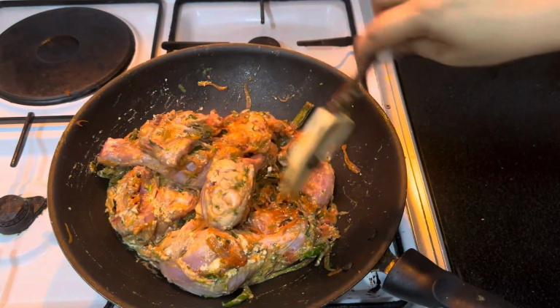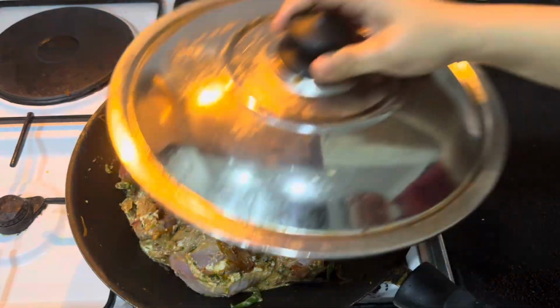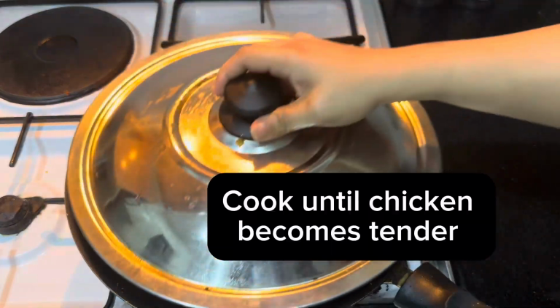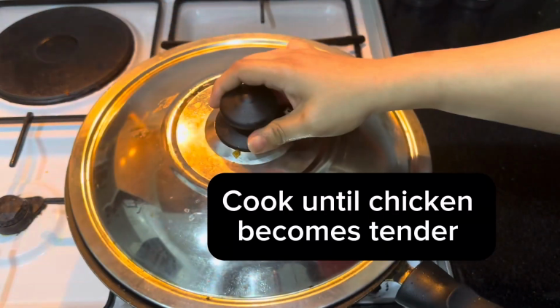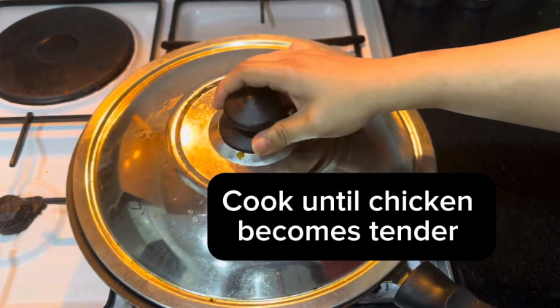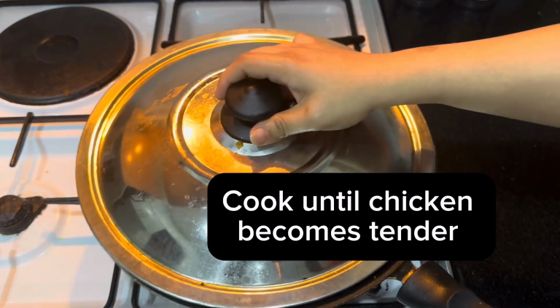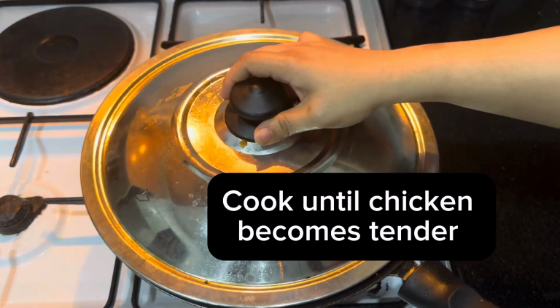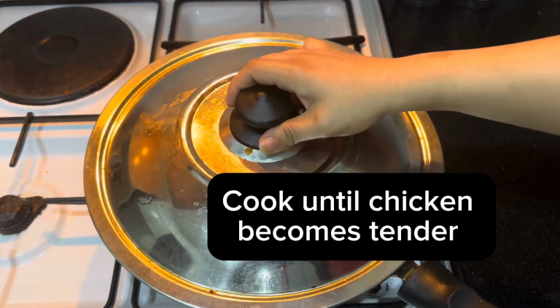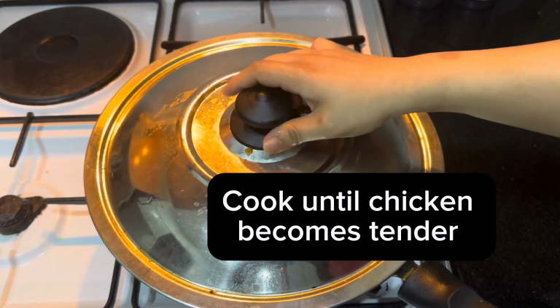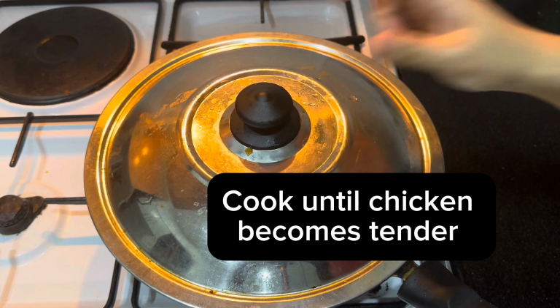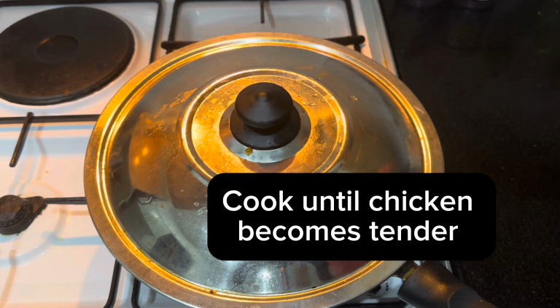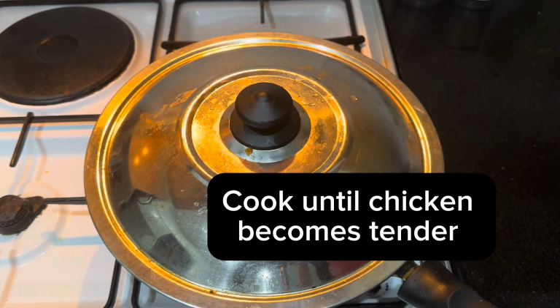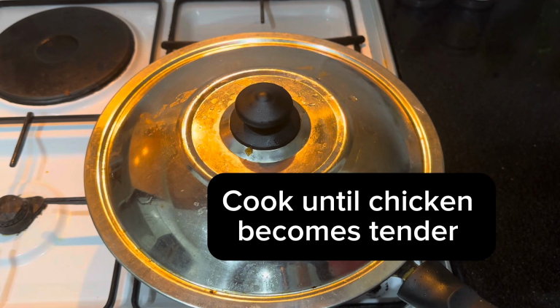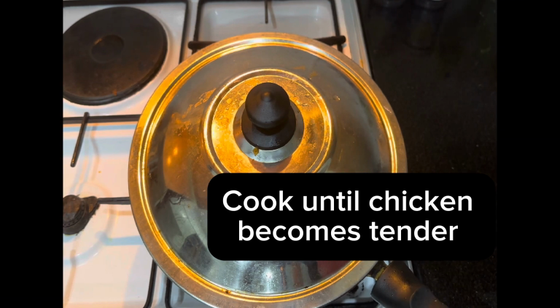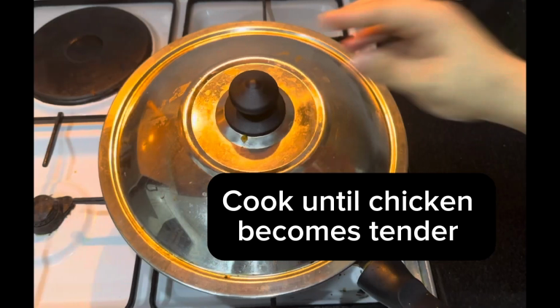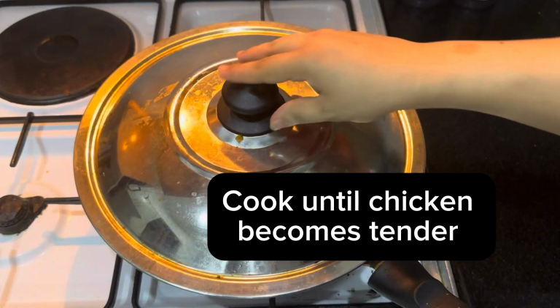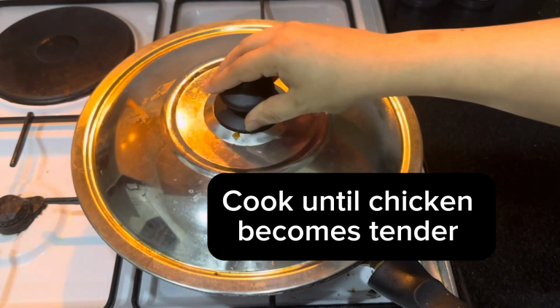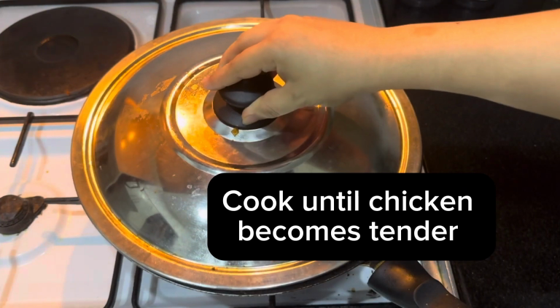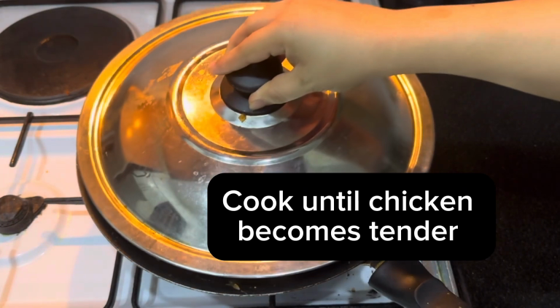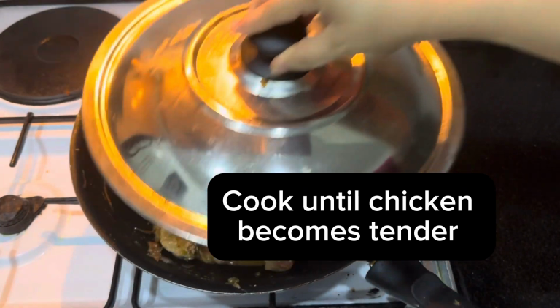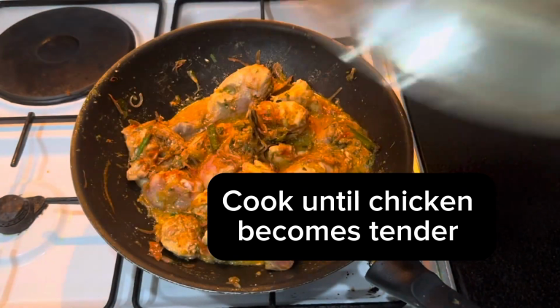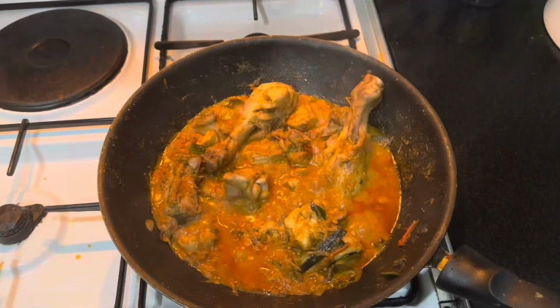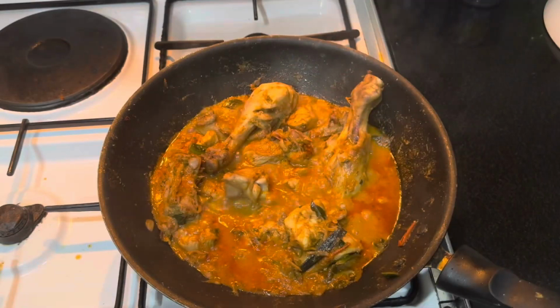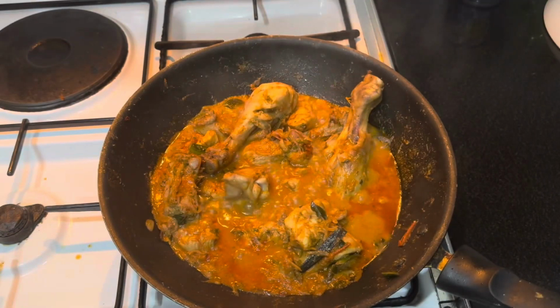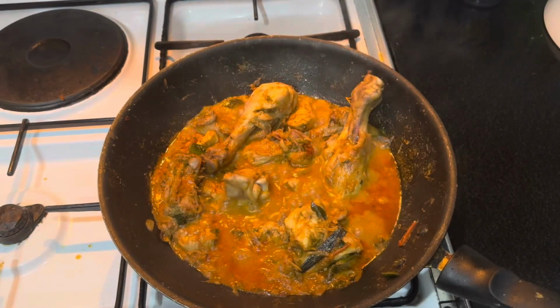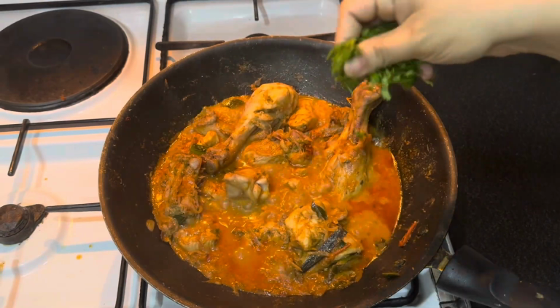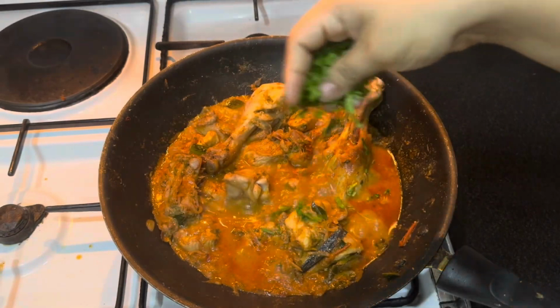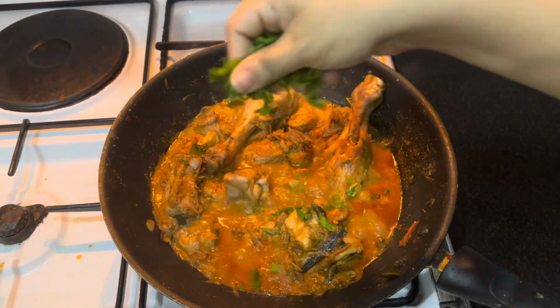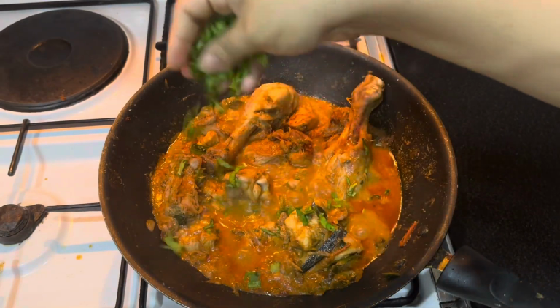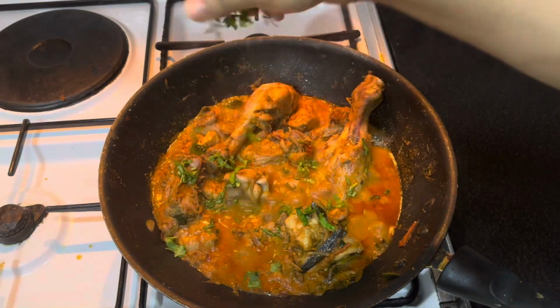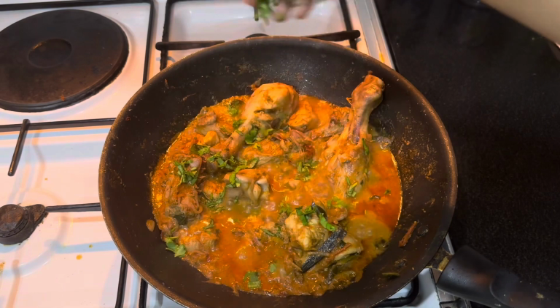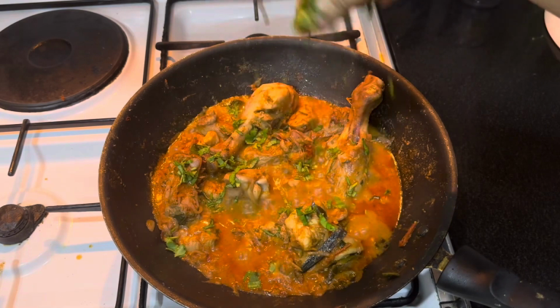Keep it covered and cook until the chicken becomes tender. Add the final touch — a handful of coriander leaves.